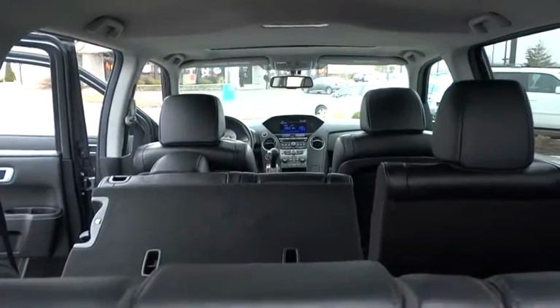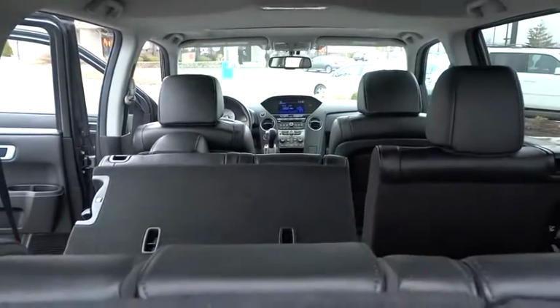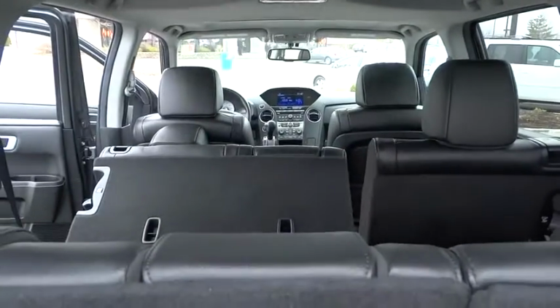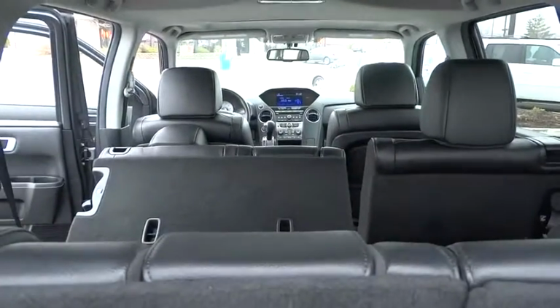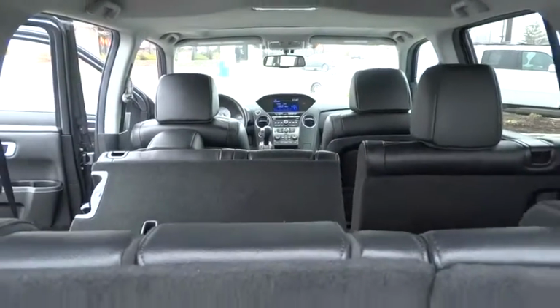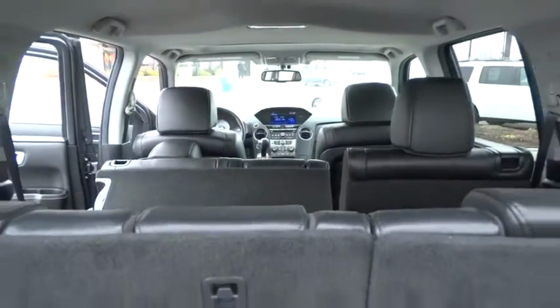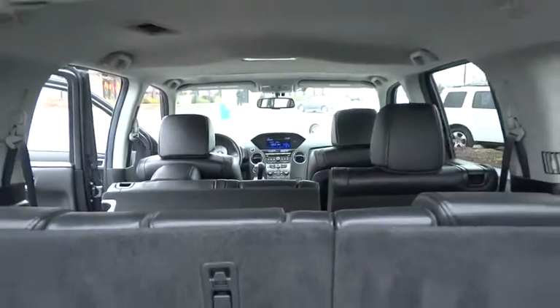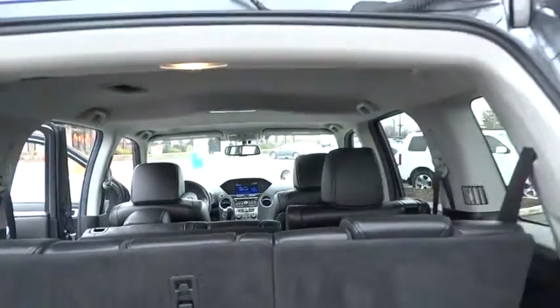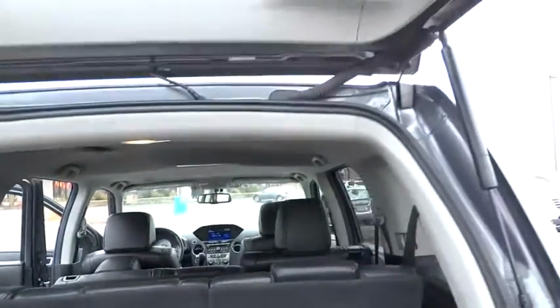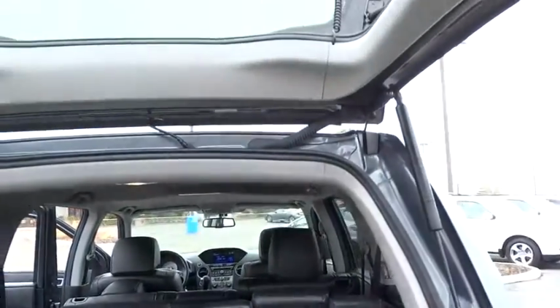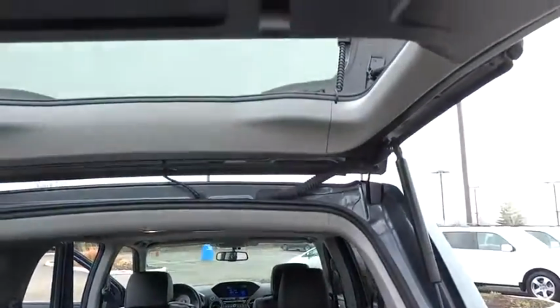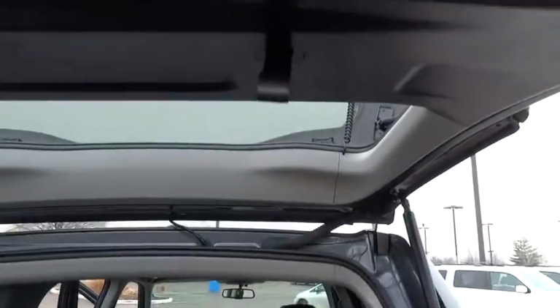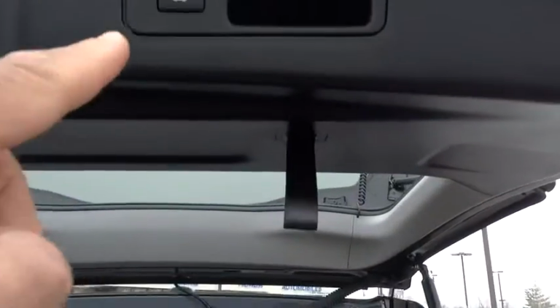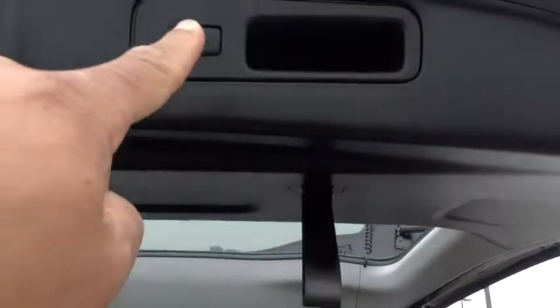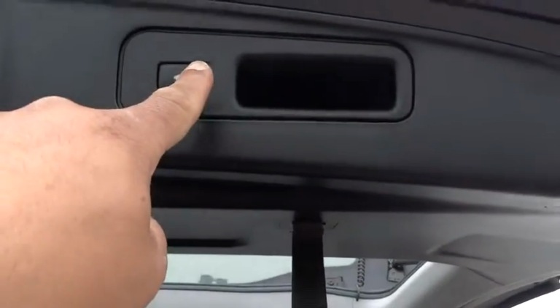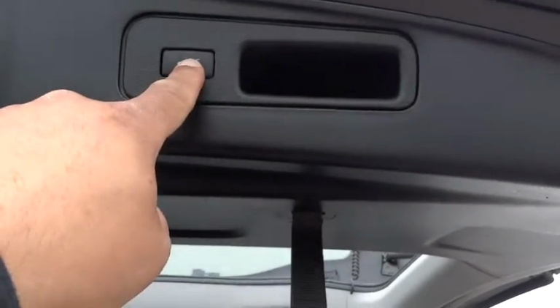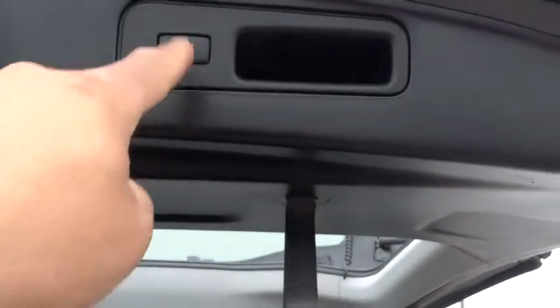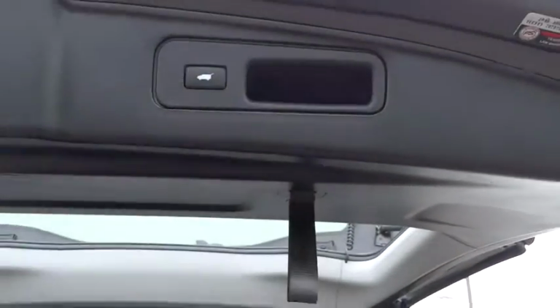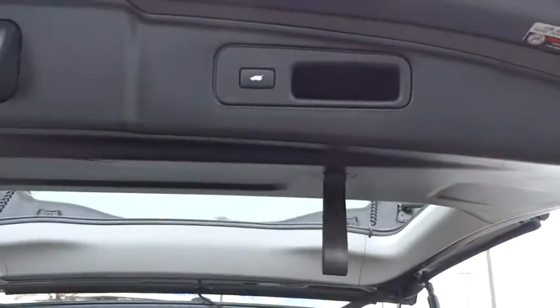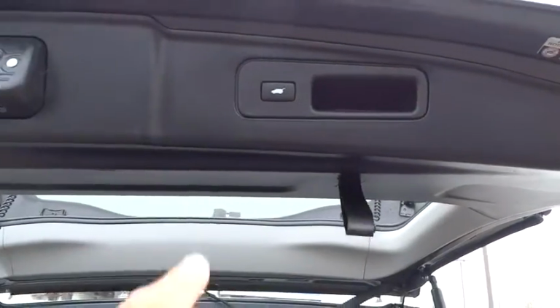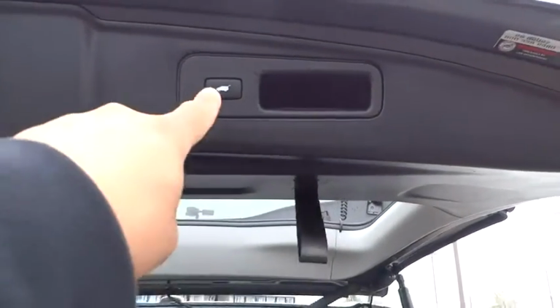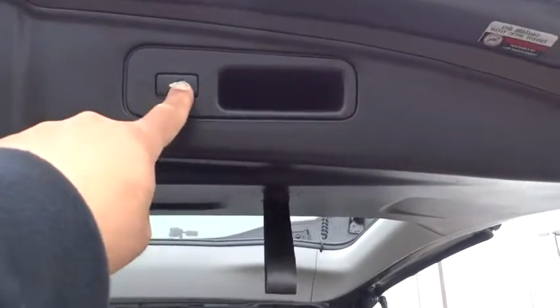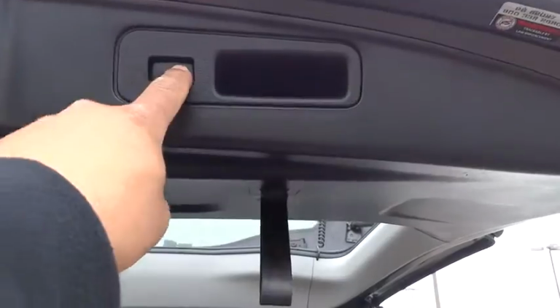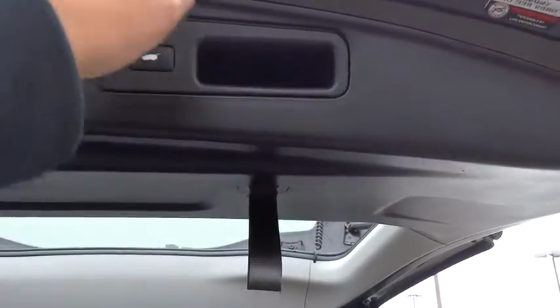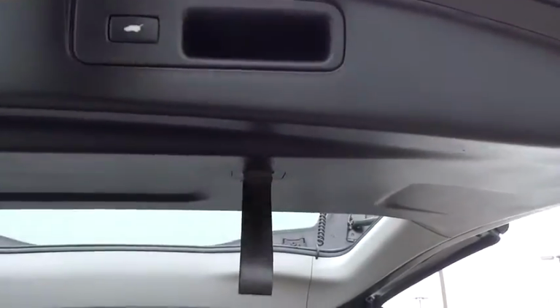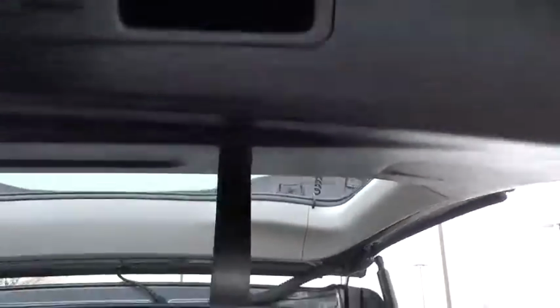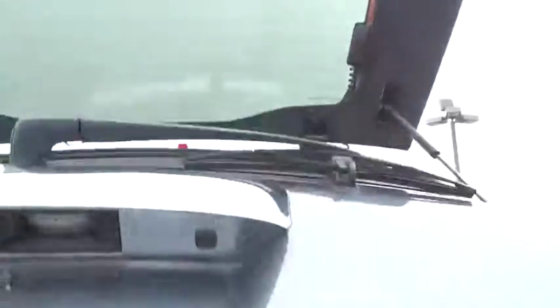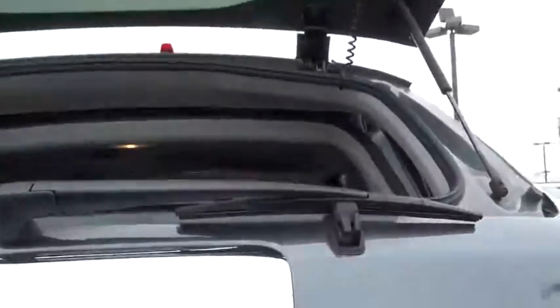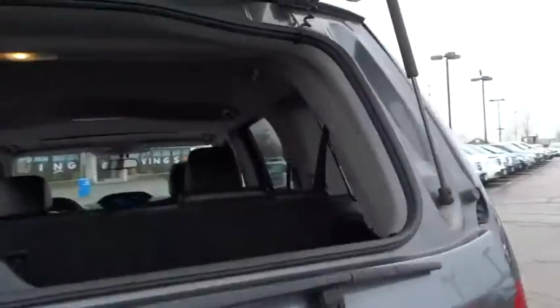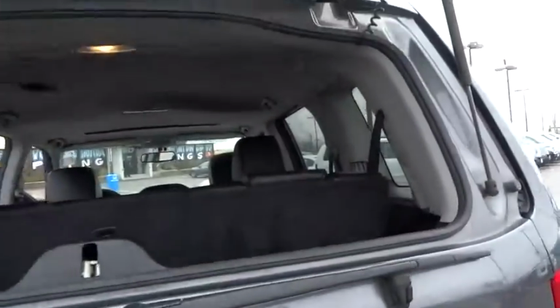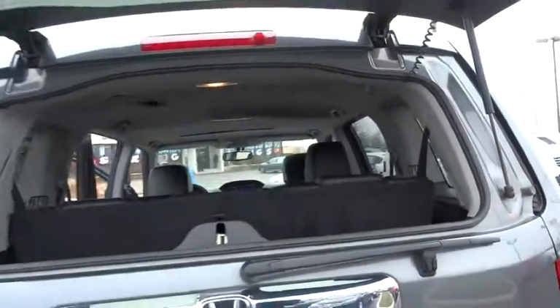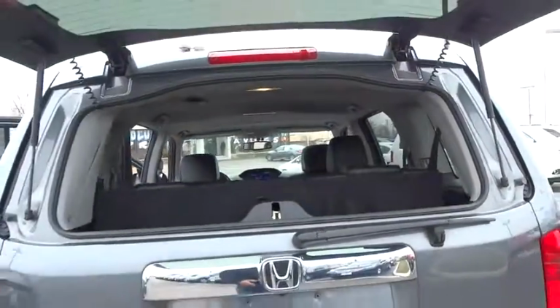Security system. Power windows. Compass. CD player. Rear window defroster. Electronic stability control. Heated front seats. Trip computer. Power moonroof. Remote keyless entry. Overhead console. Brake assist.